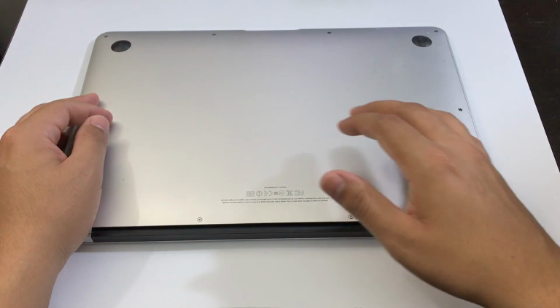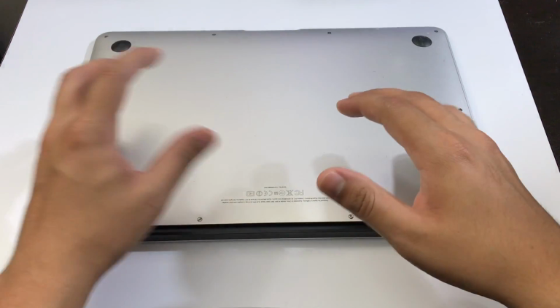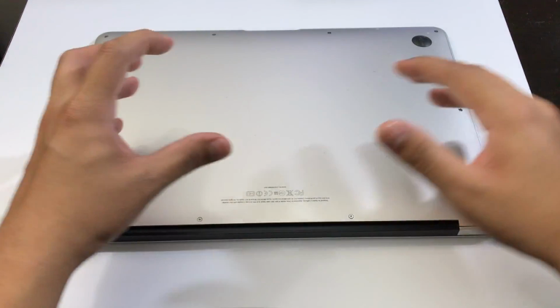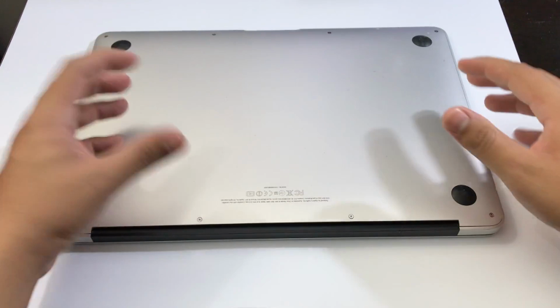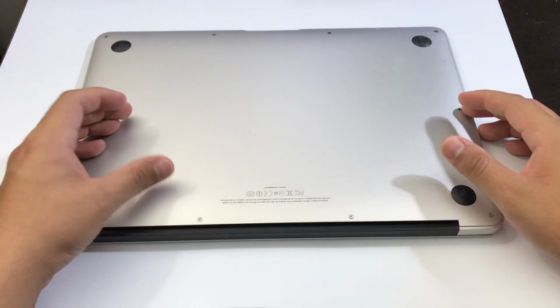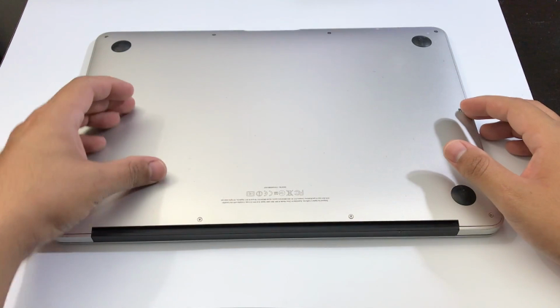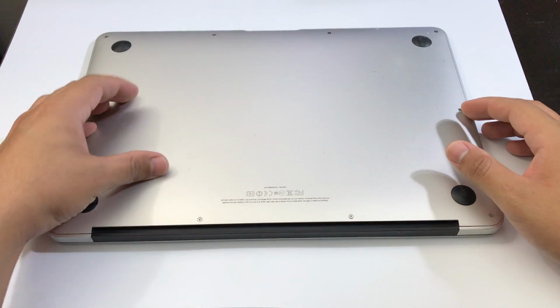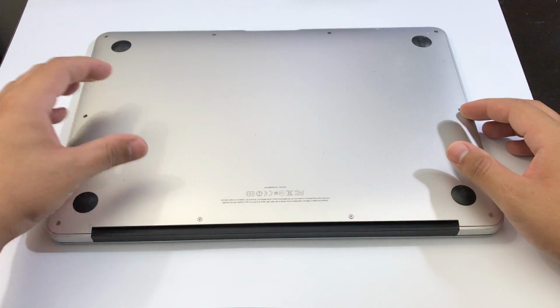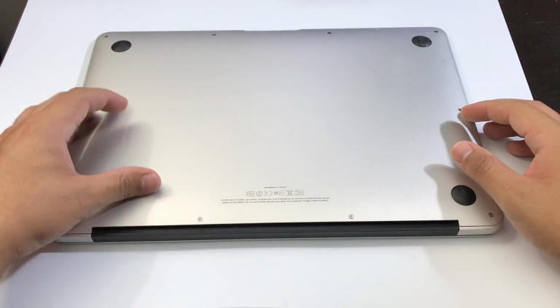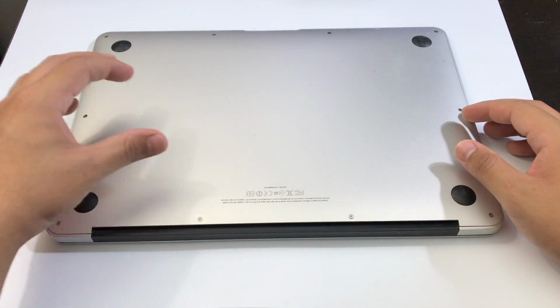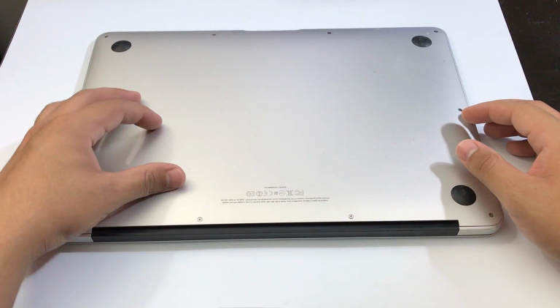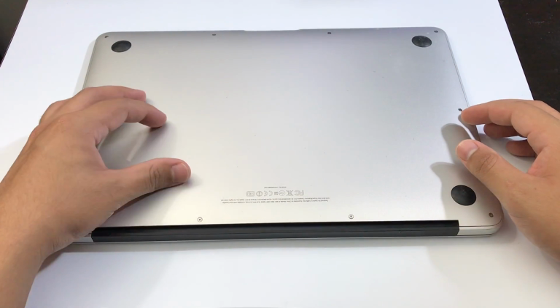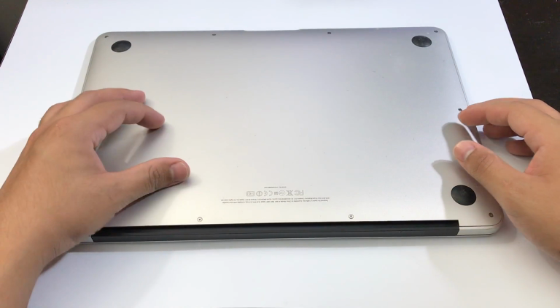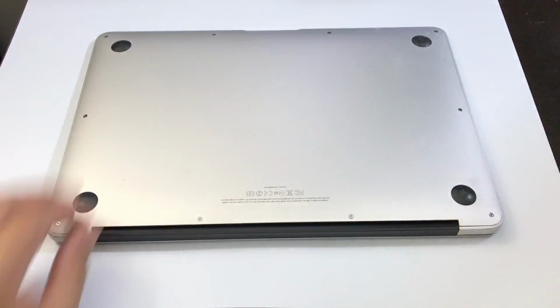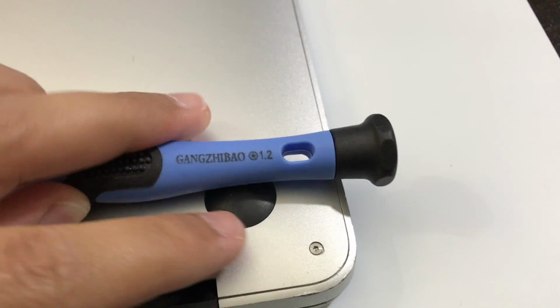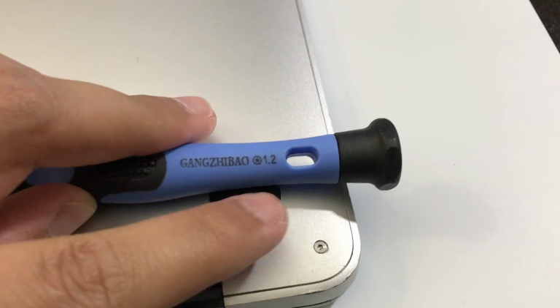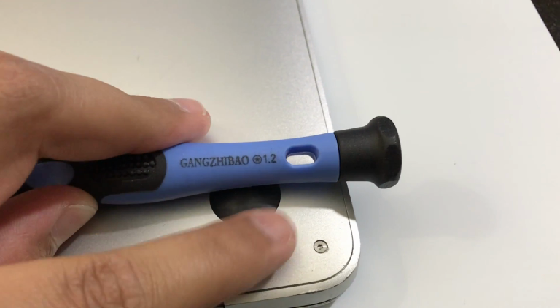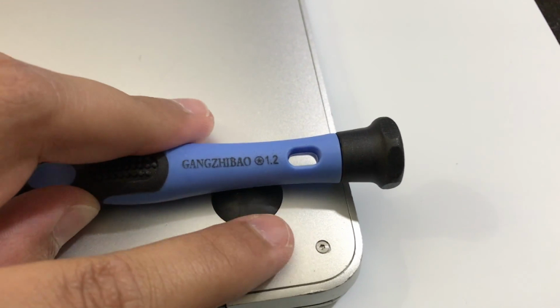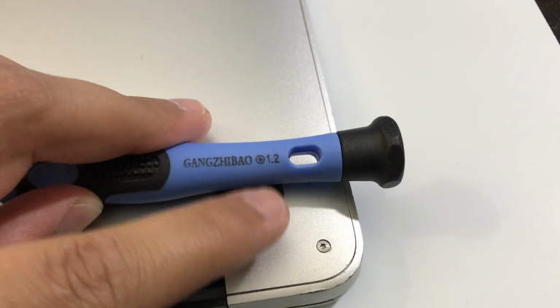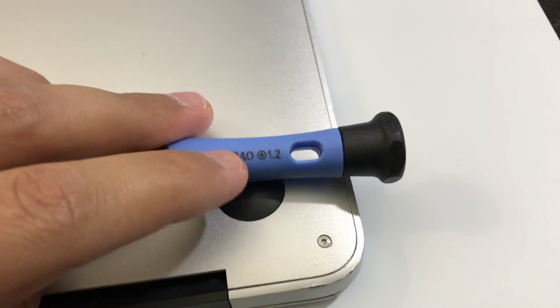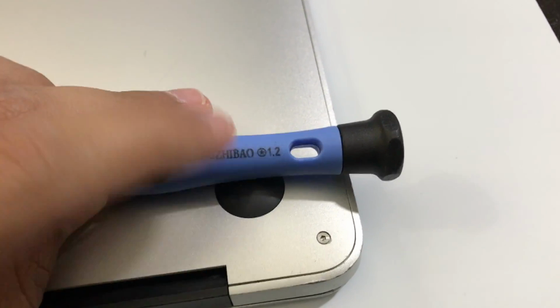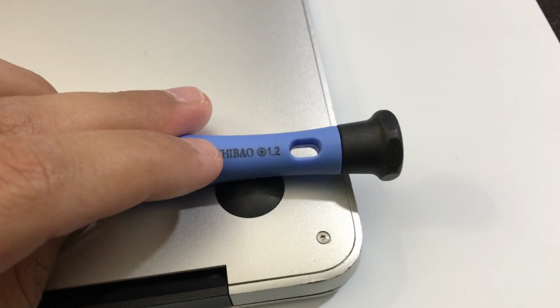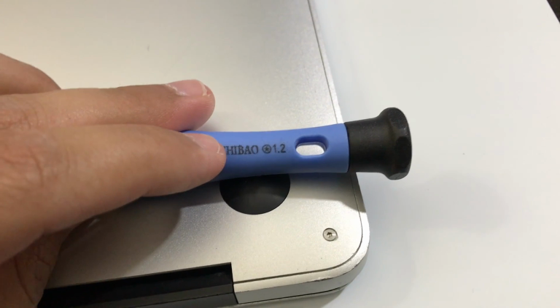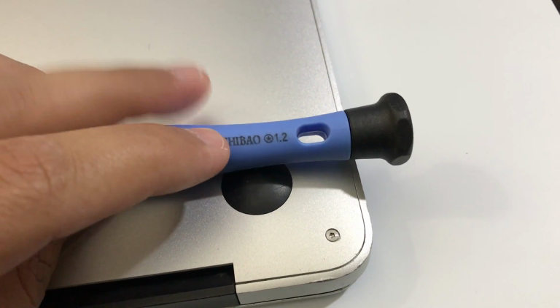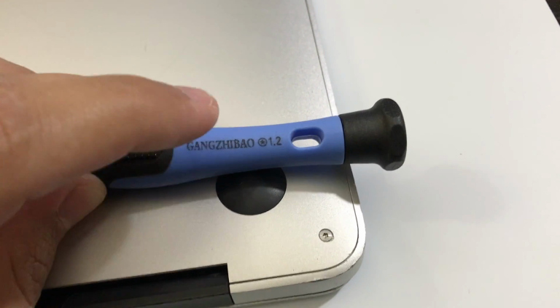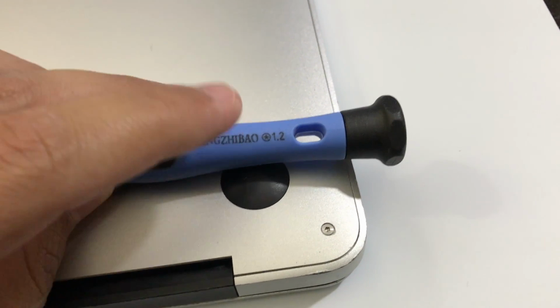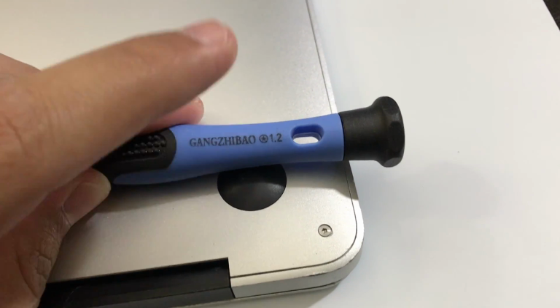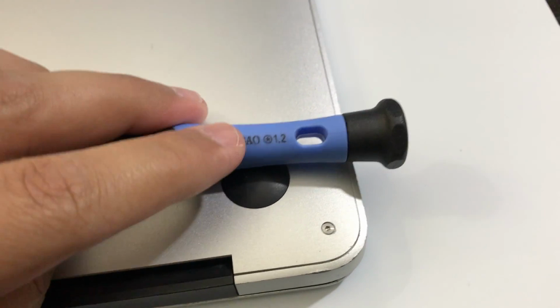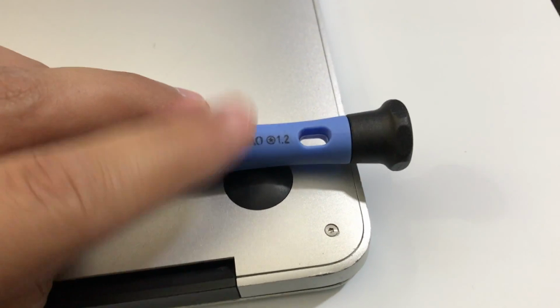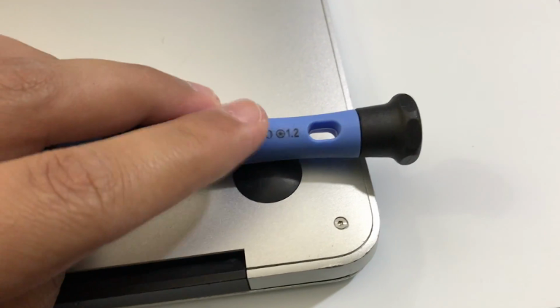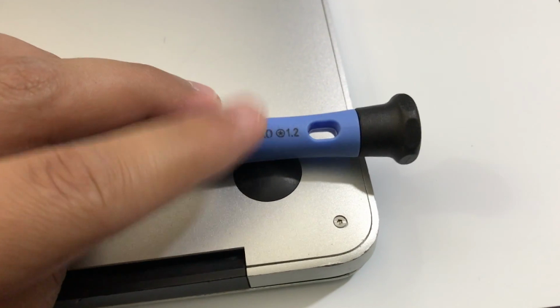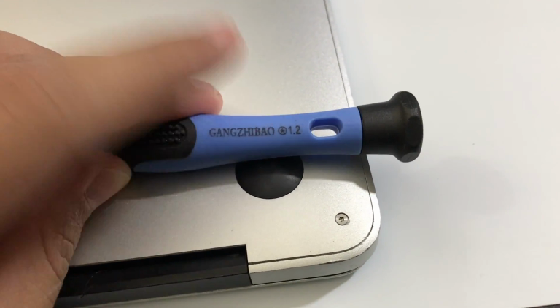If none of these solutions work, you're going to have to take apart the back plate. To unscrew the back screws, you are going to need a P5 1.2 Pentalobe screwdriver. From here, lift up the tab from the bottom.